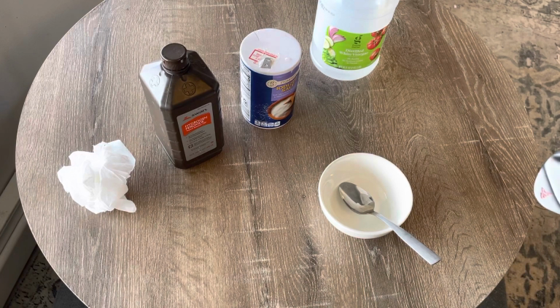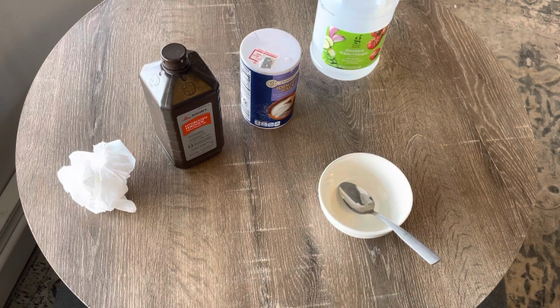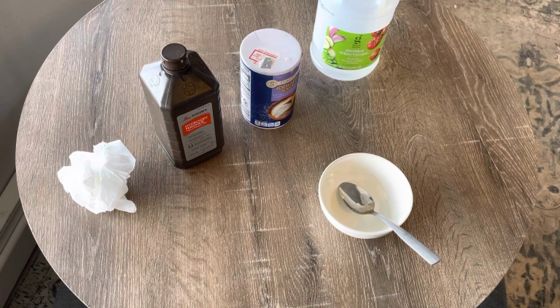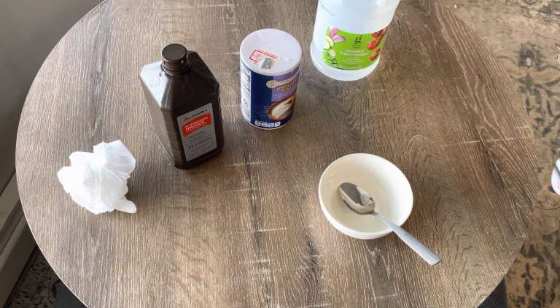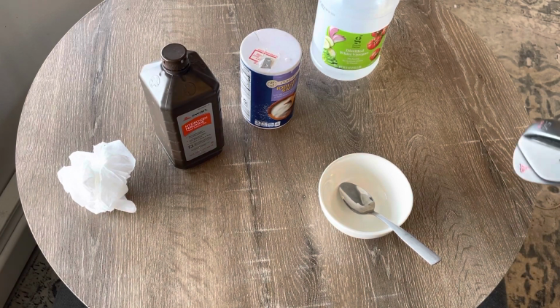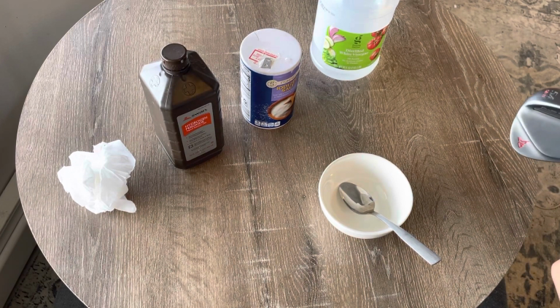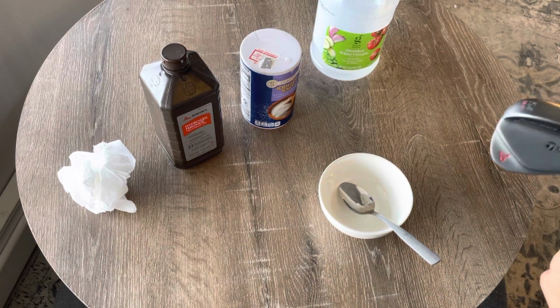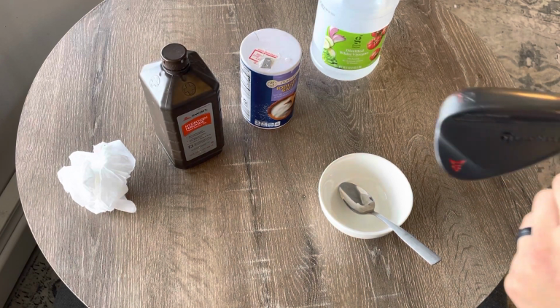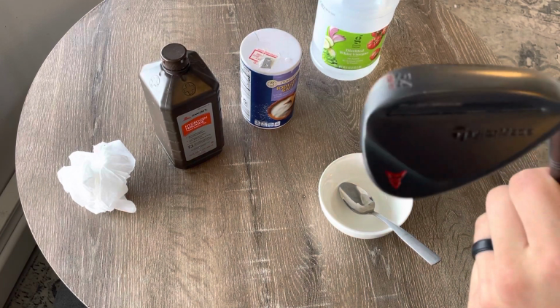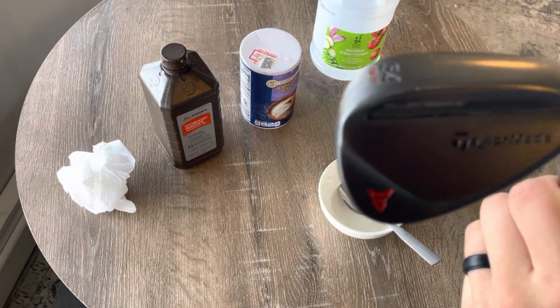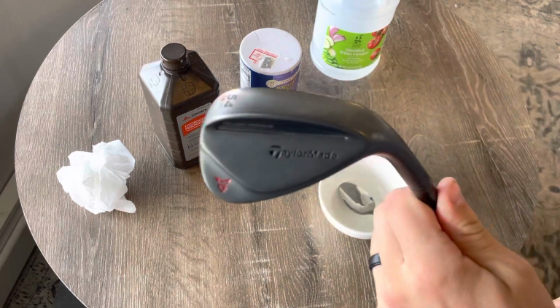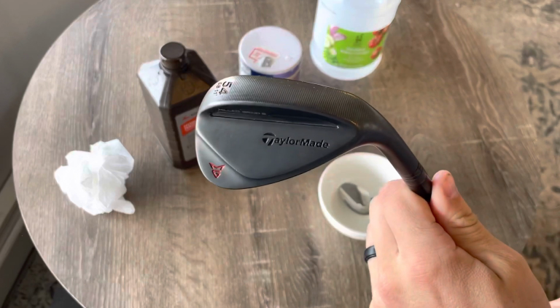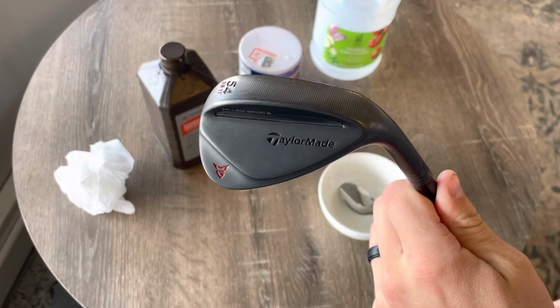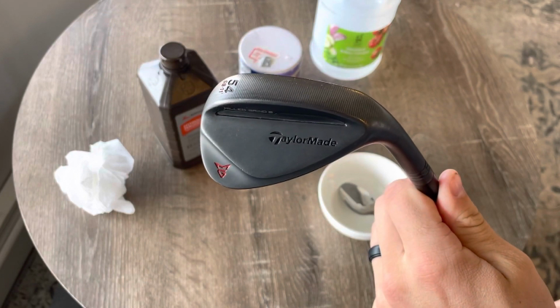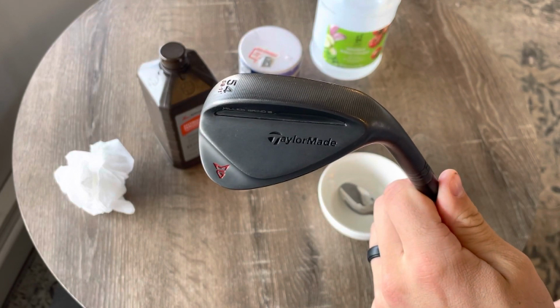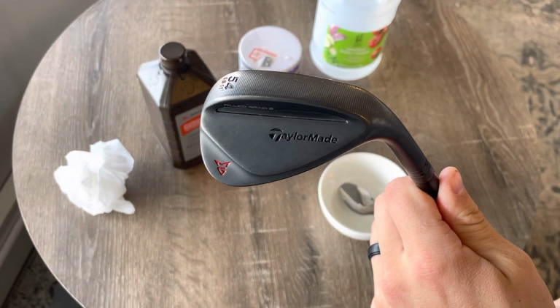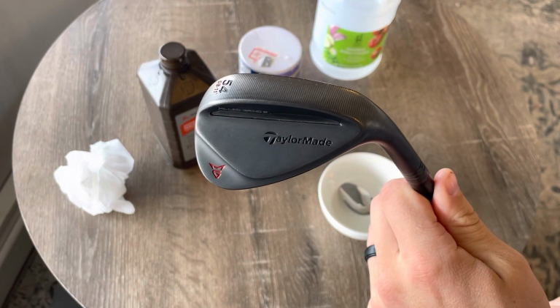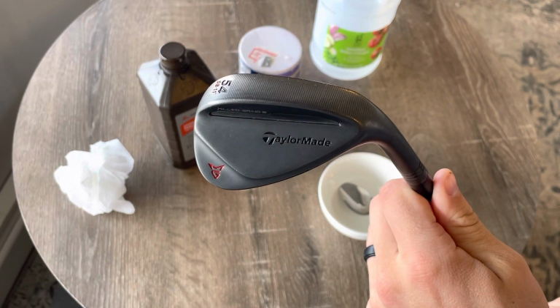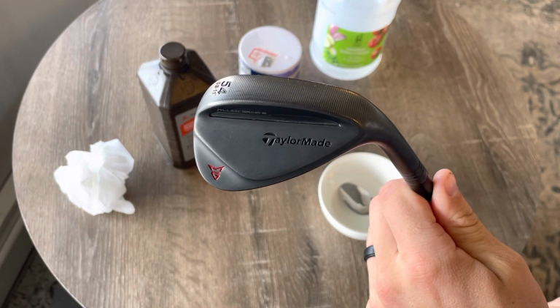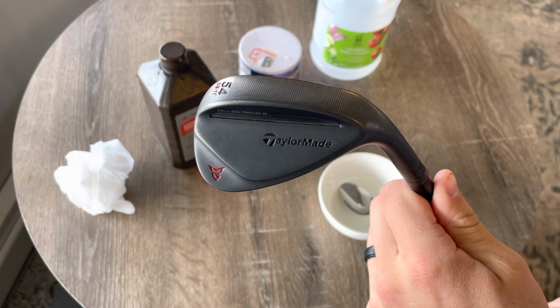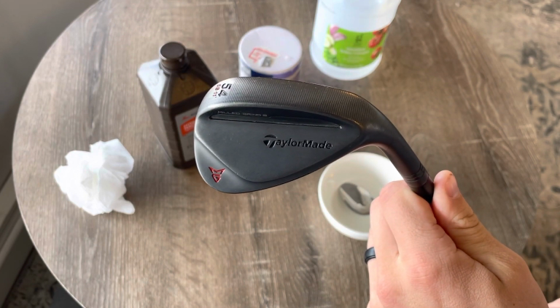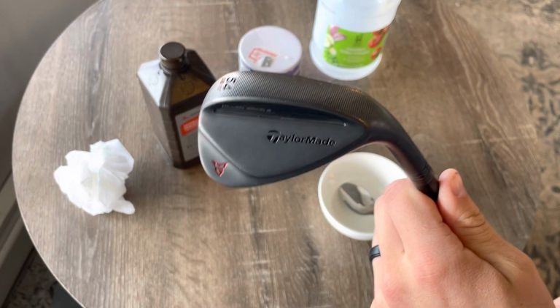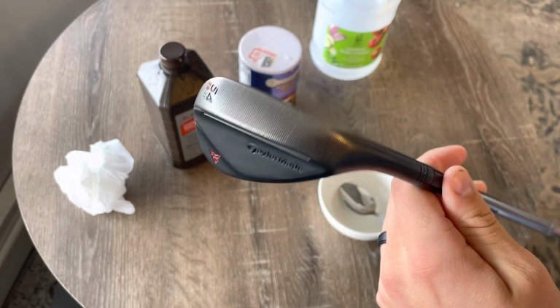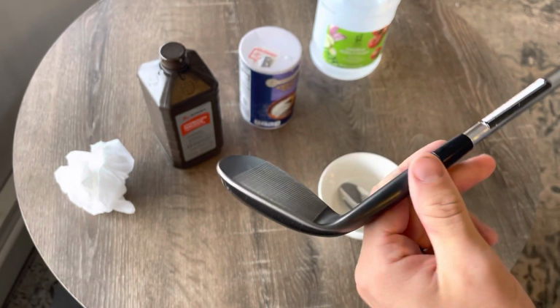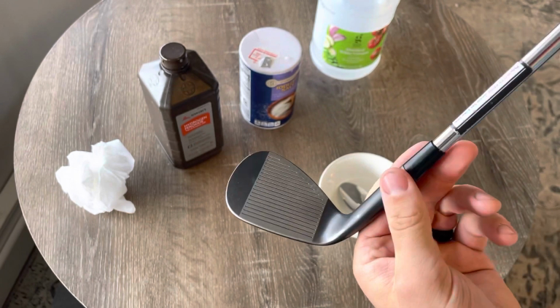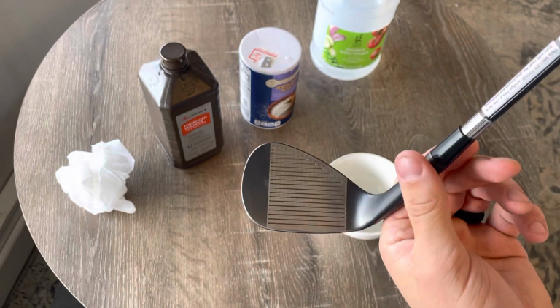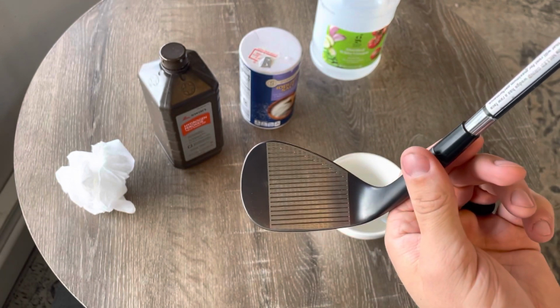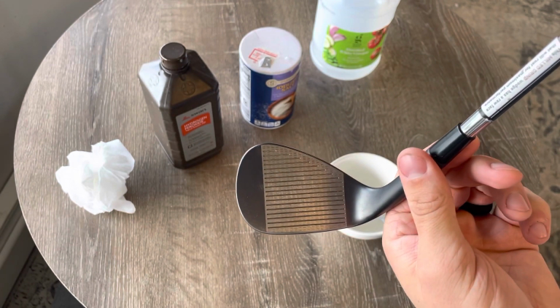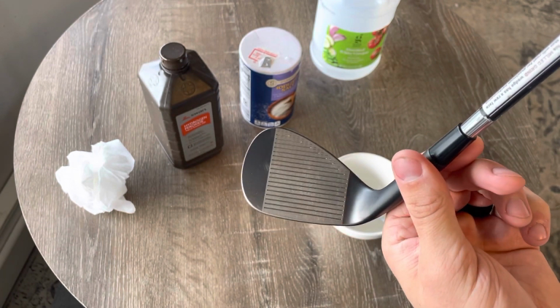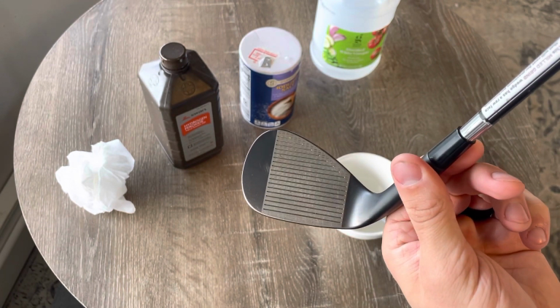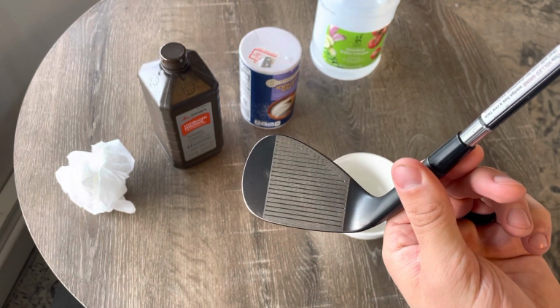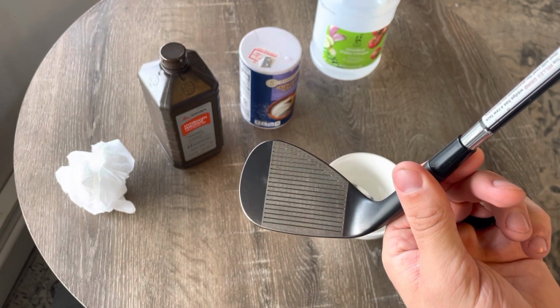How's it going guys? Today I'm going to show you how to rust a Taylormade MG2 or MG3 face that has not been rusted after taking off the sticker.